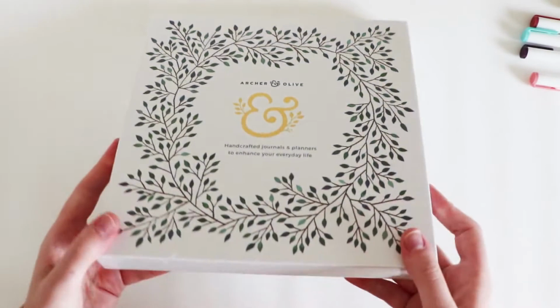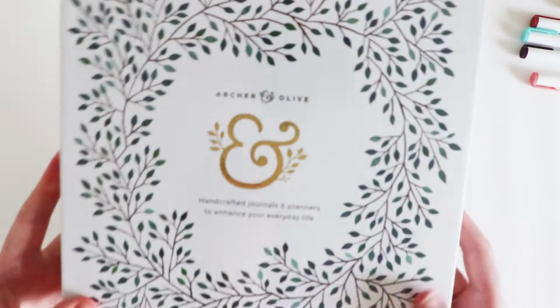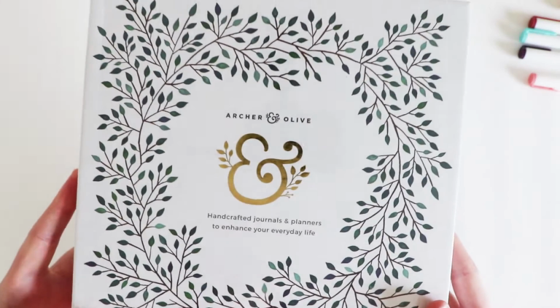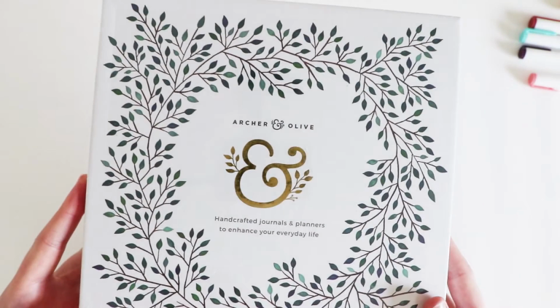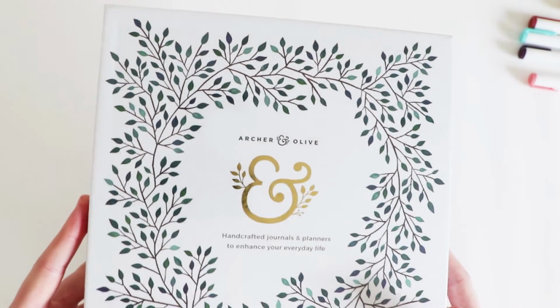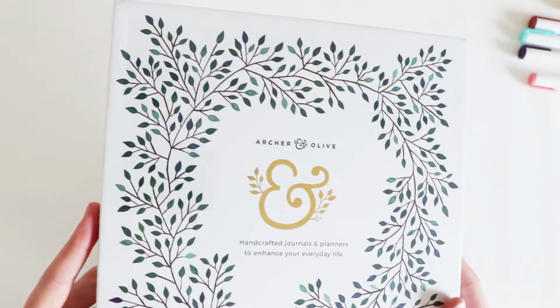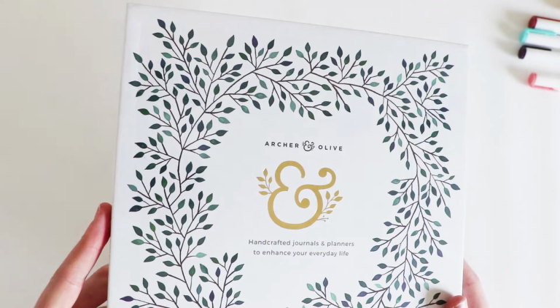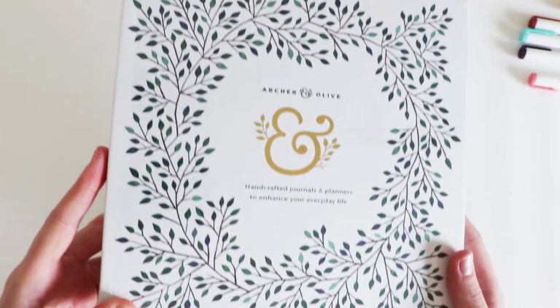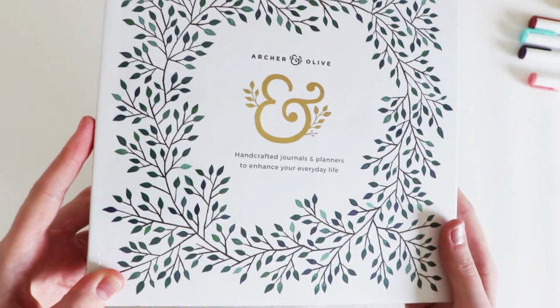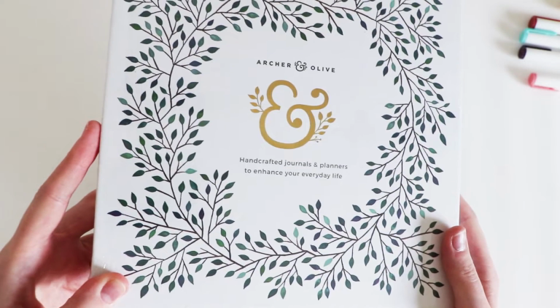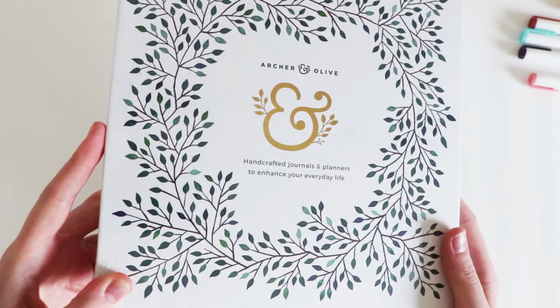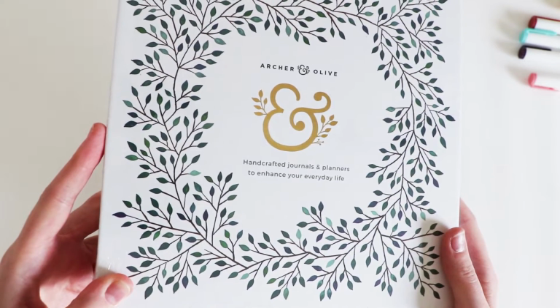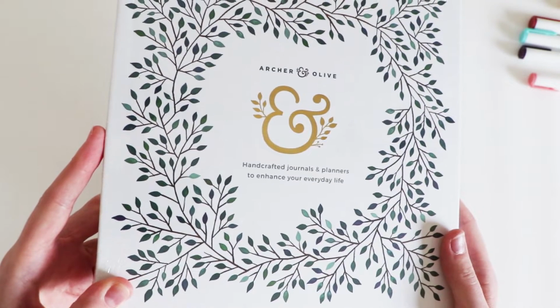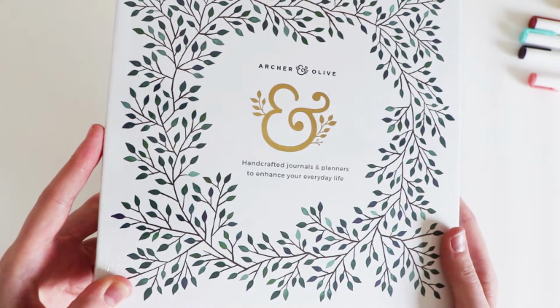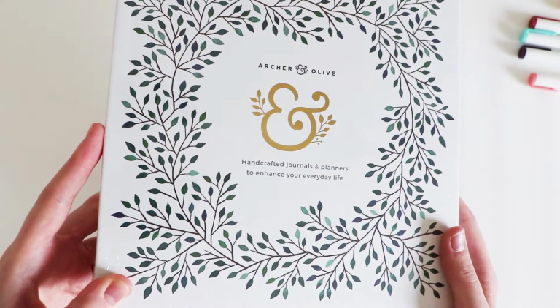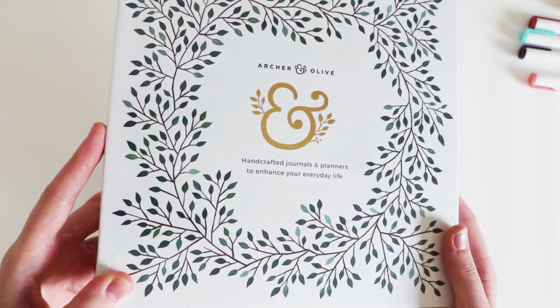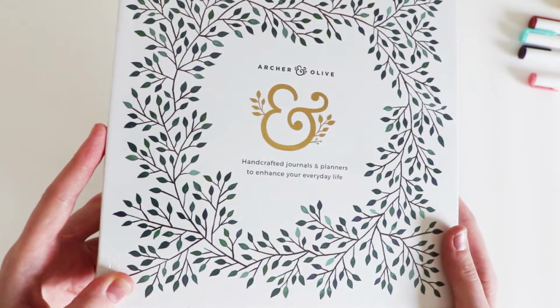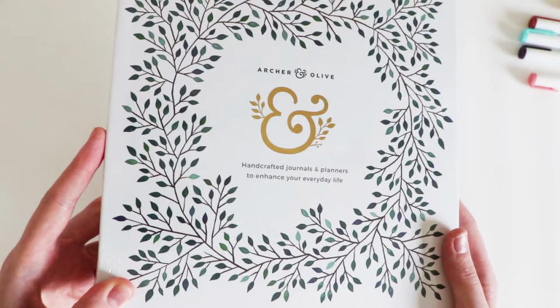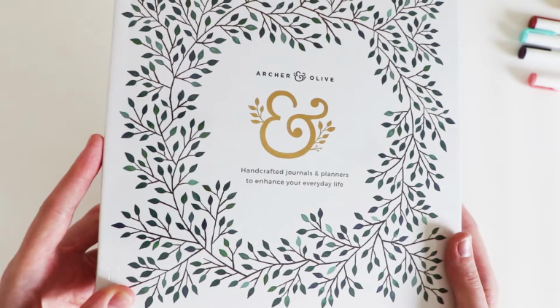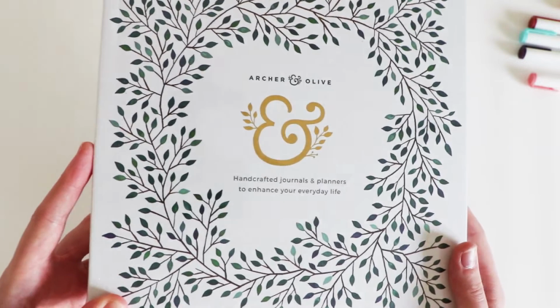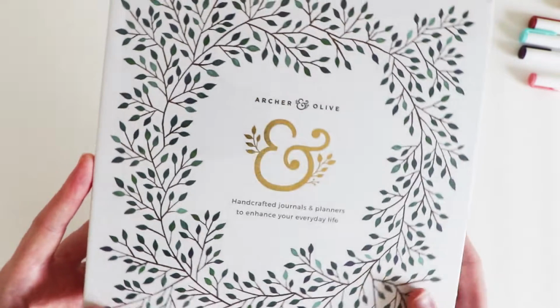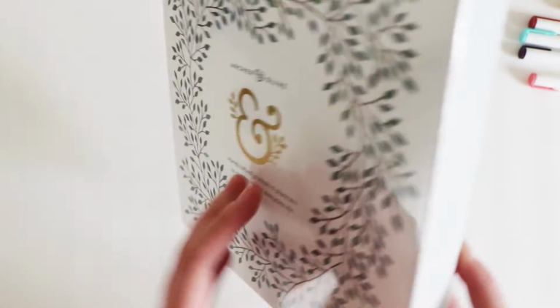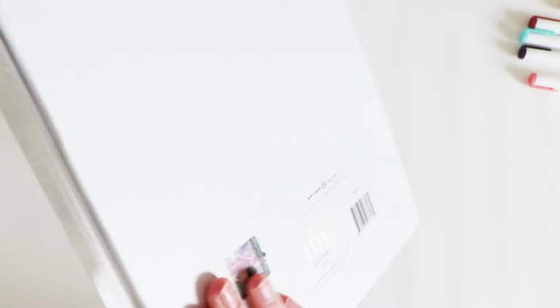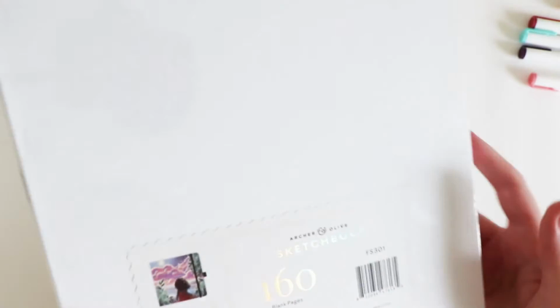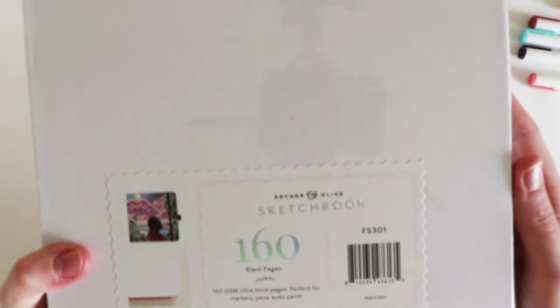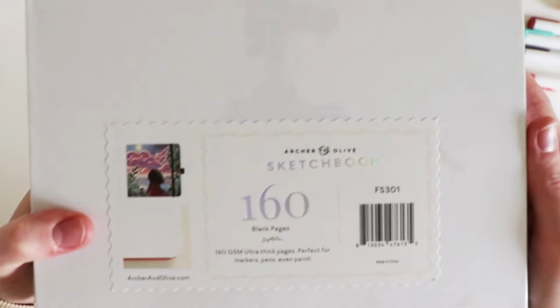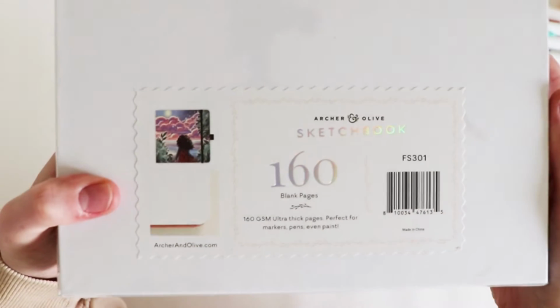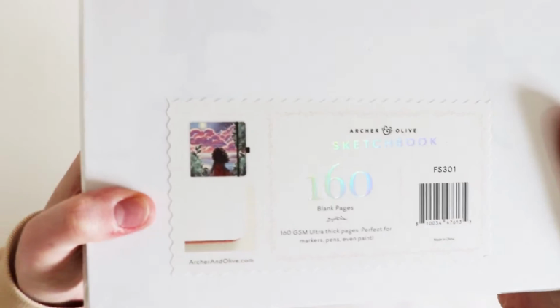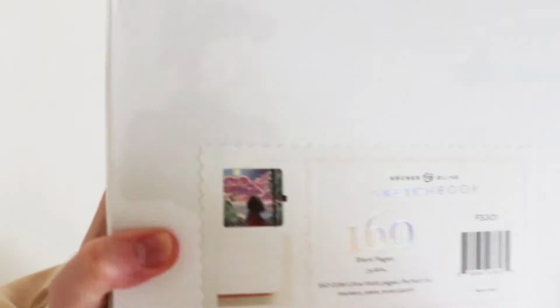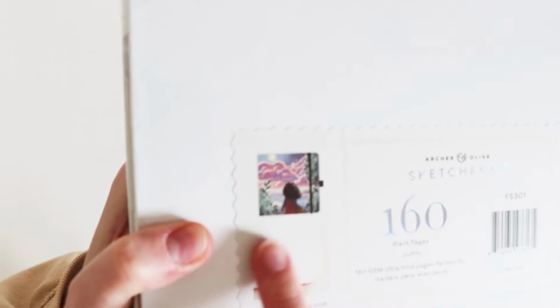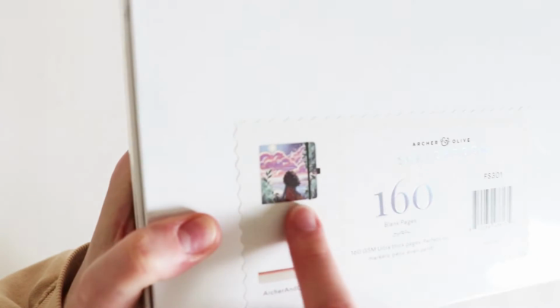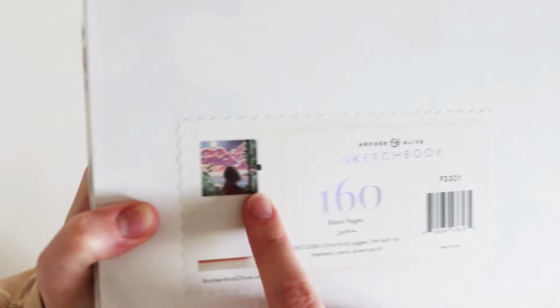Here is the sketchbook in the cover. Archer and Olive handcrafted journals and planners to enhance your everyday life. I'll turn it over and let's see what it looks like.